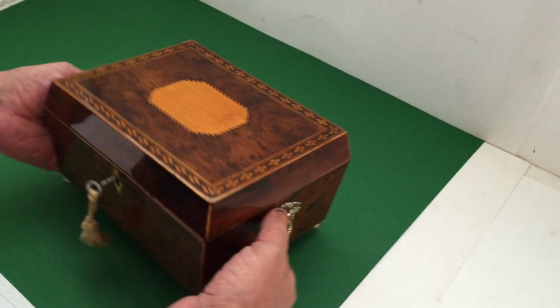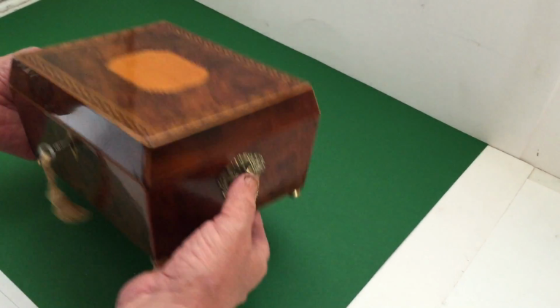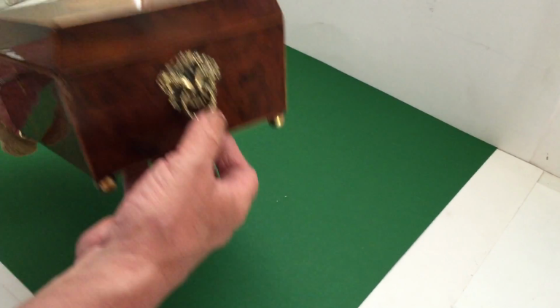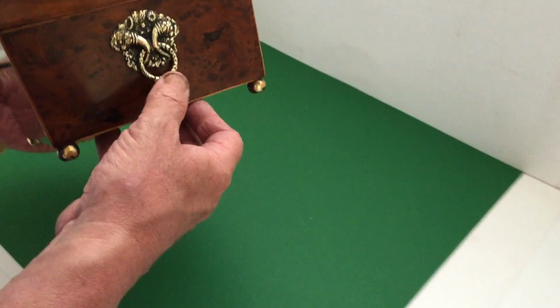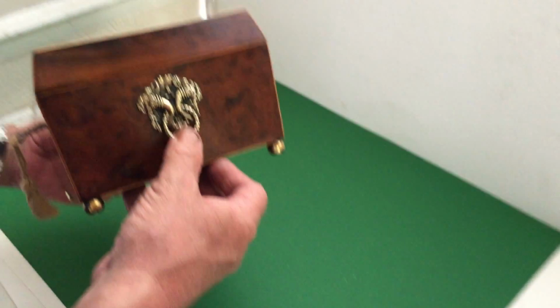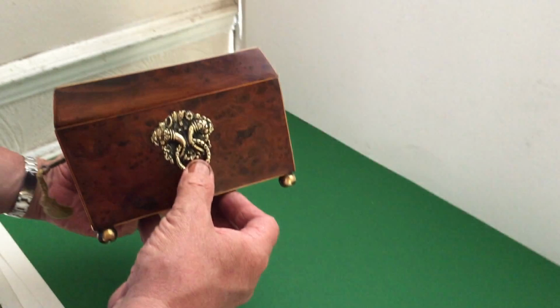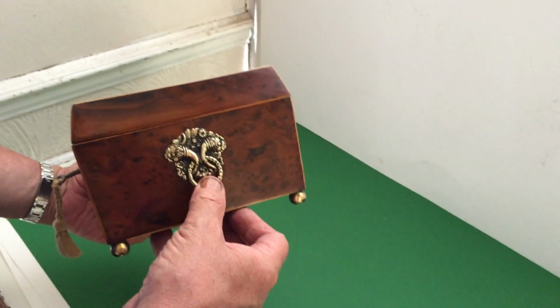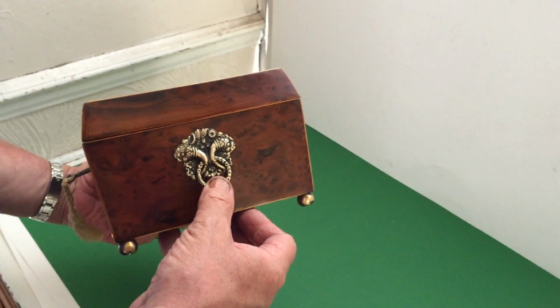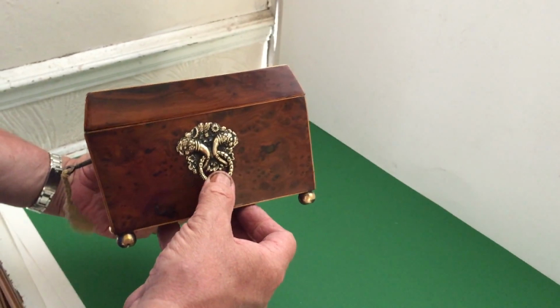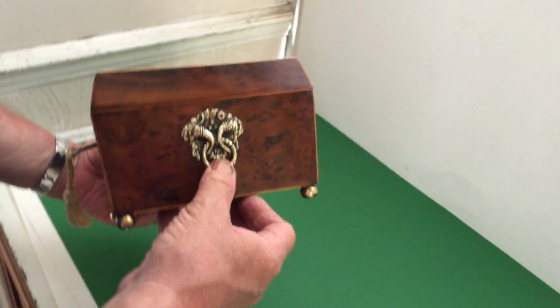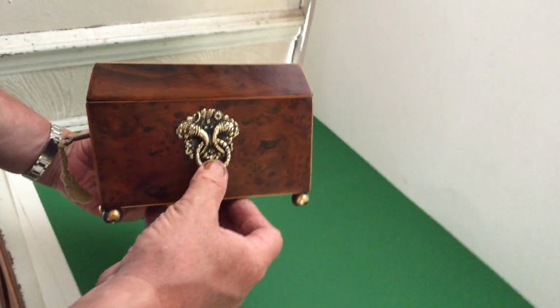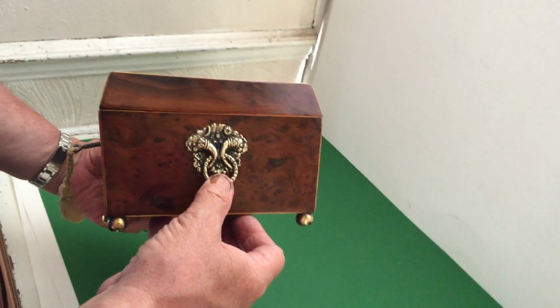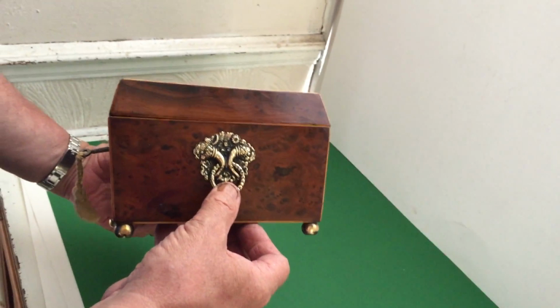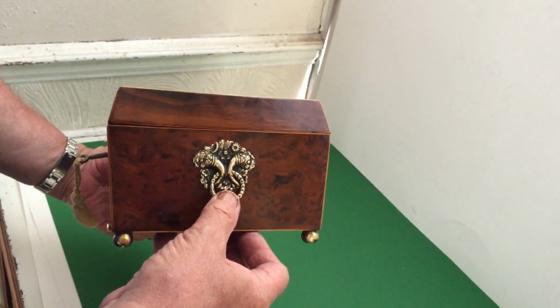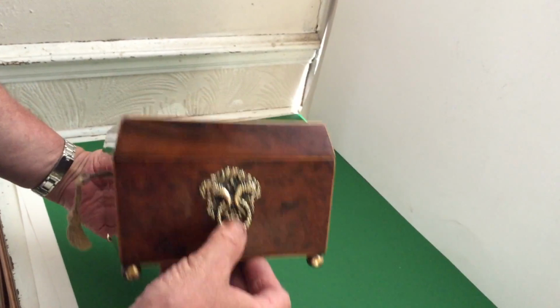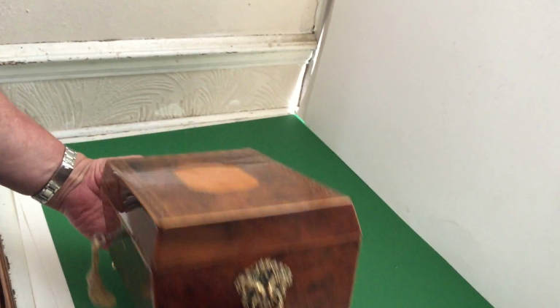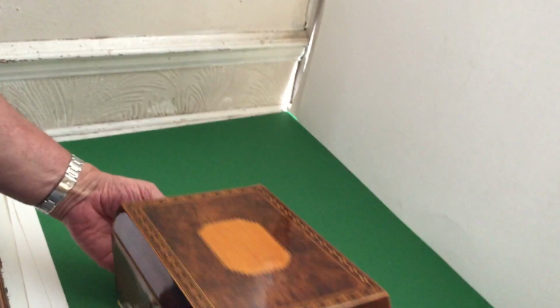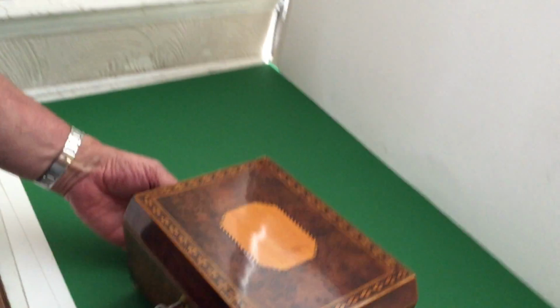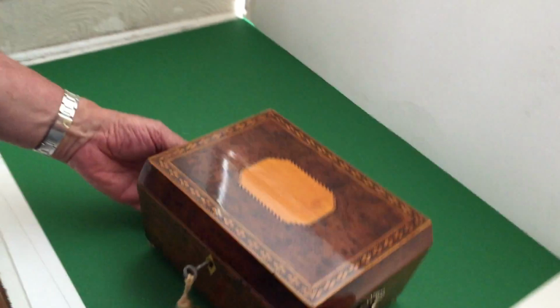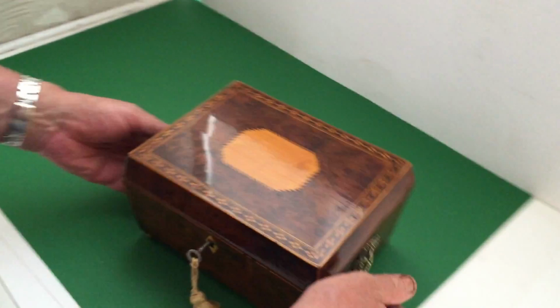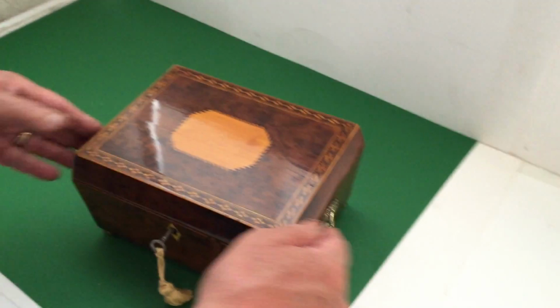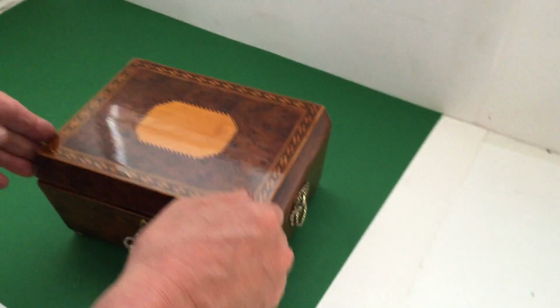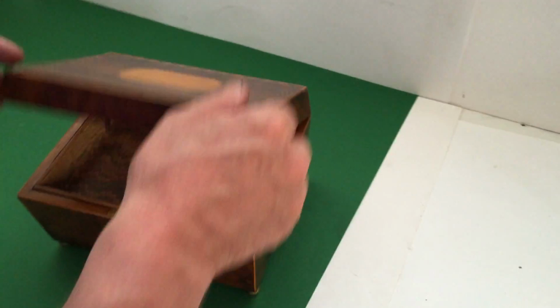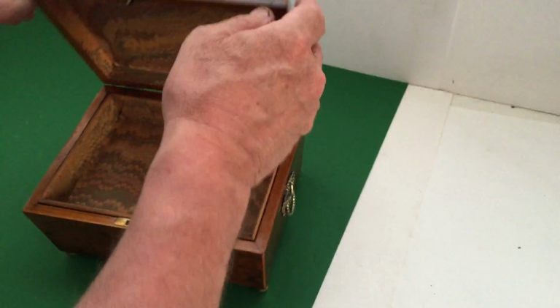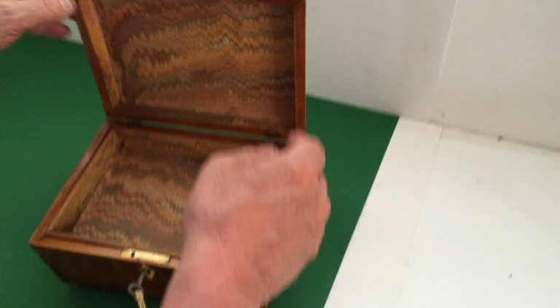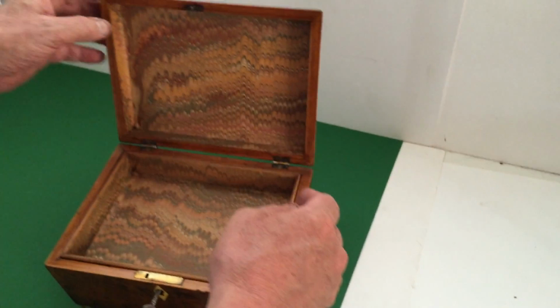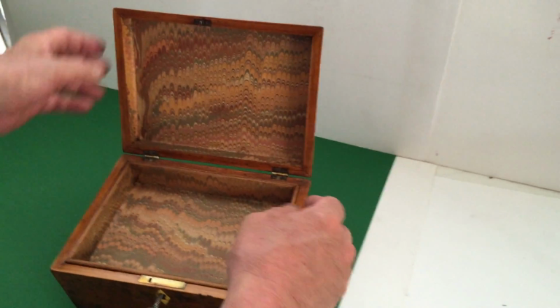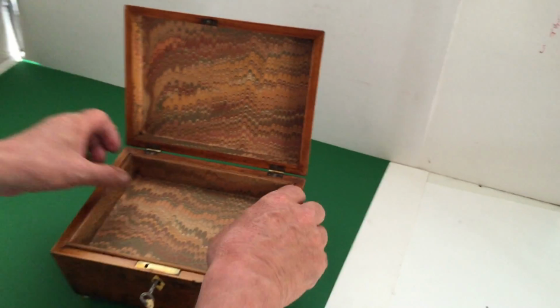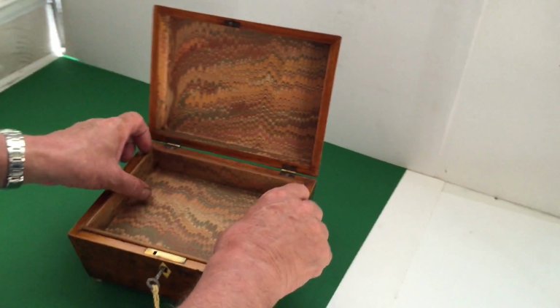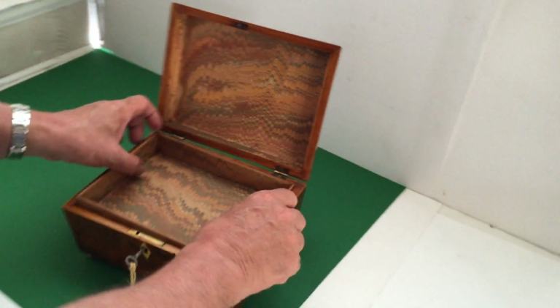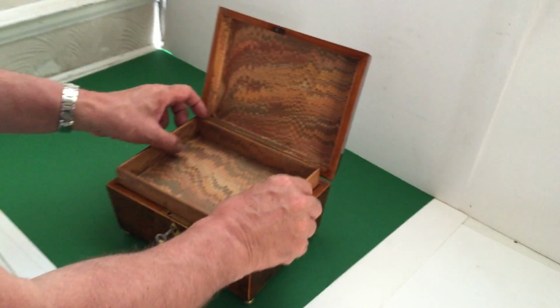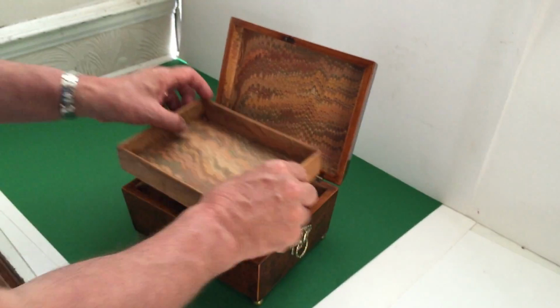It's got its original feet and handles and it's got its original tray, although we've re-lined the box.